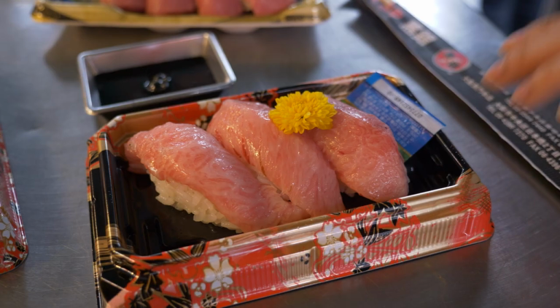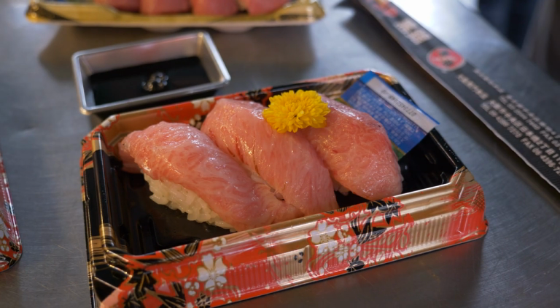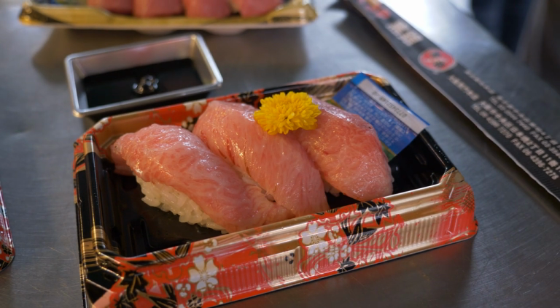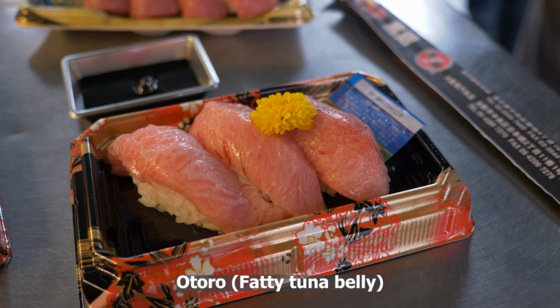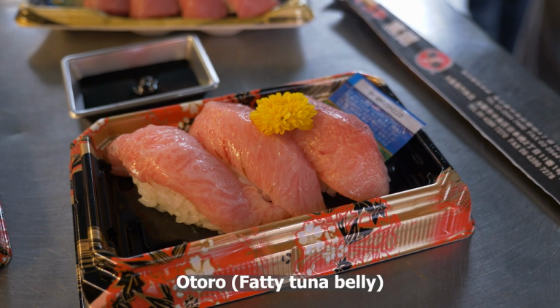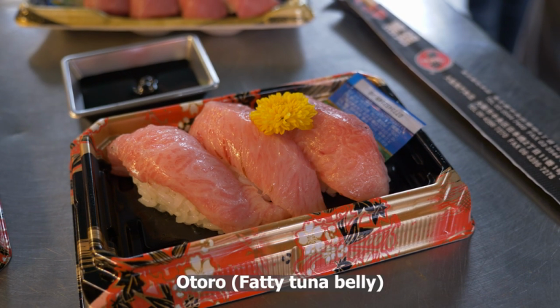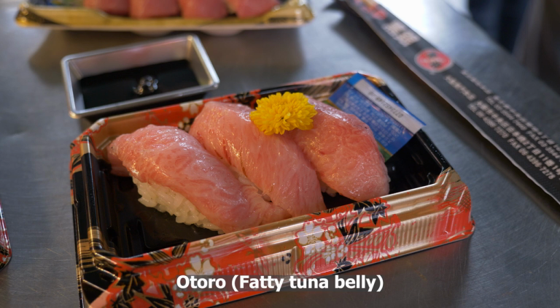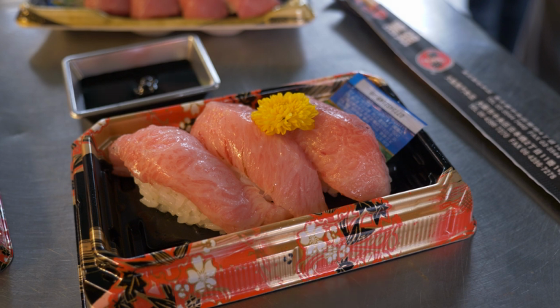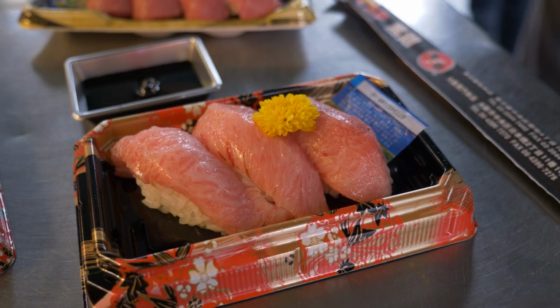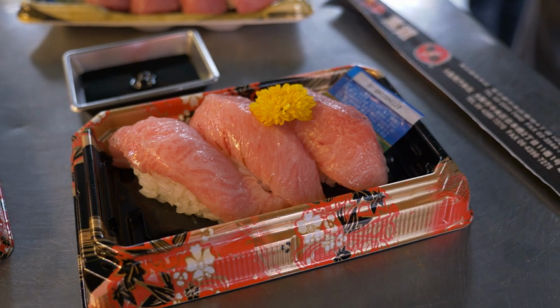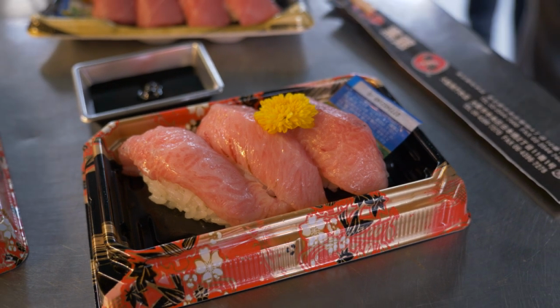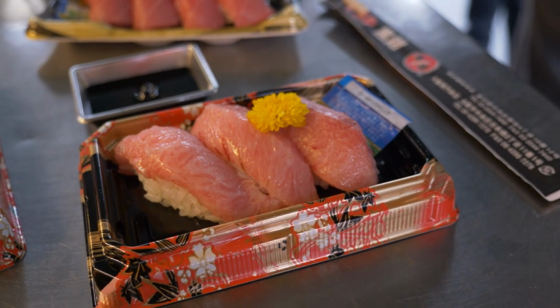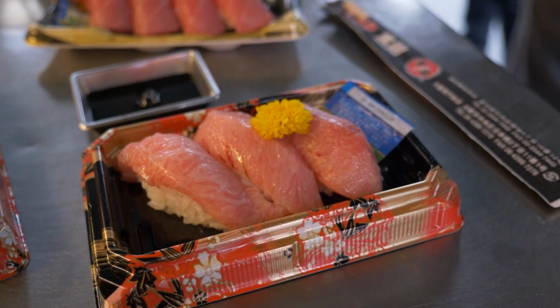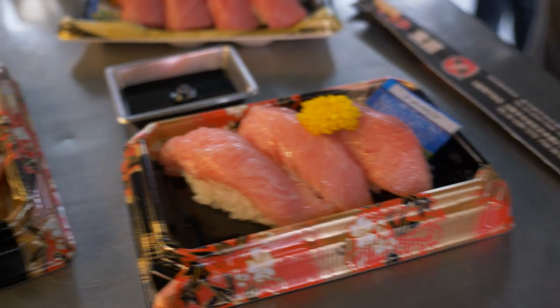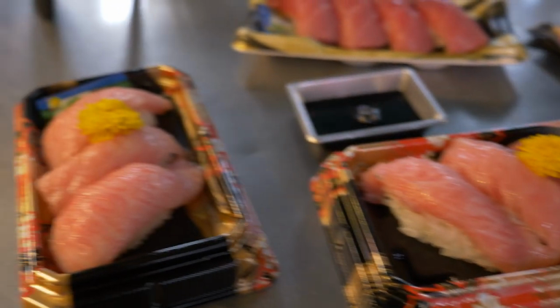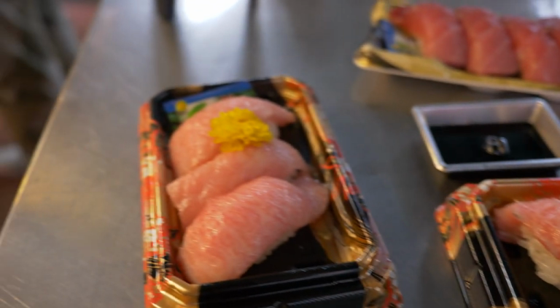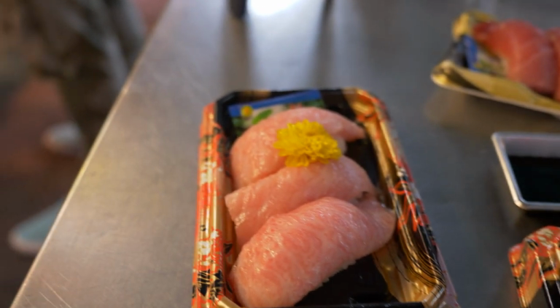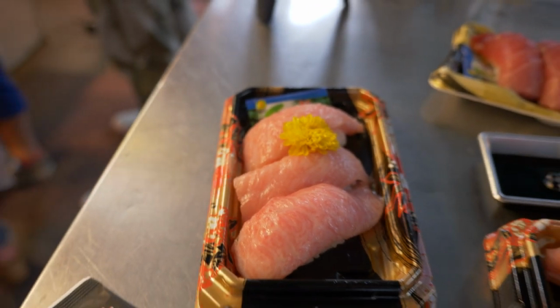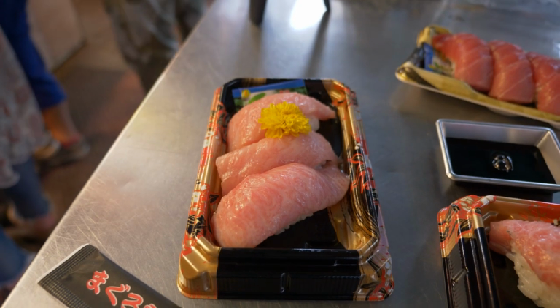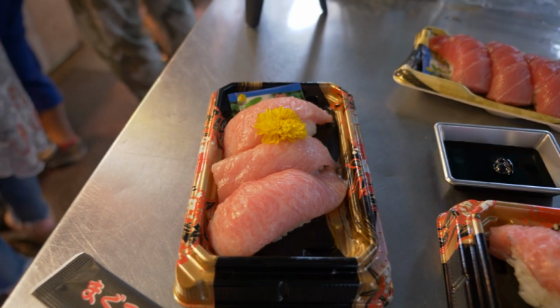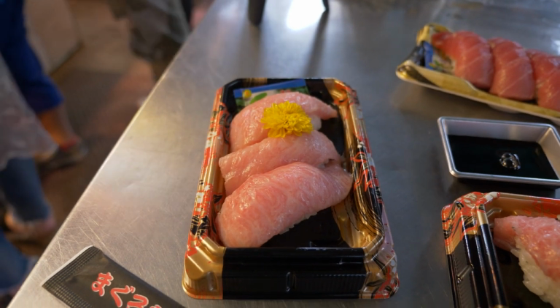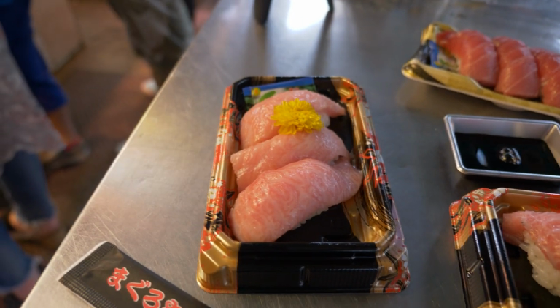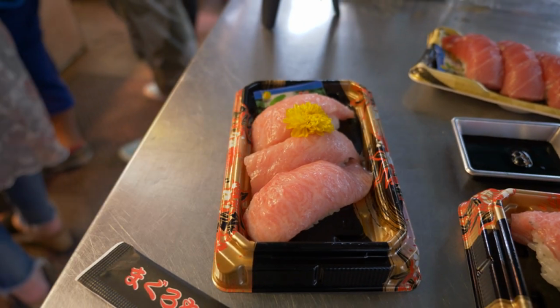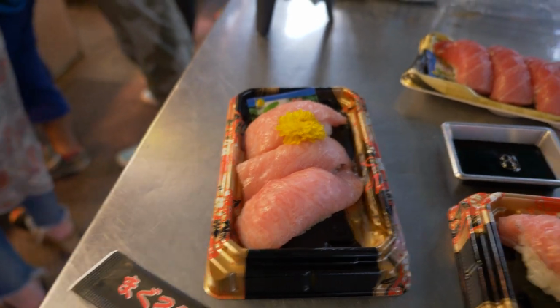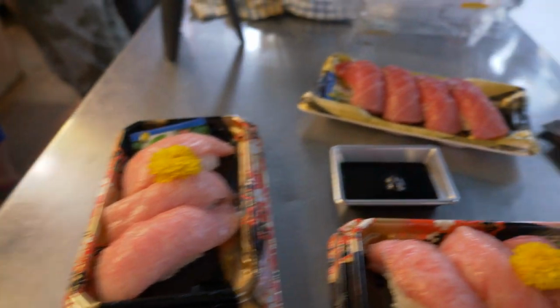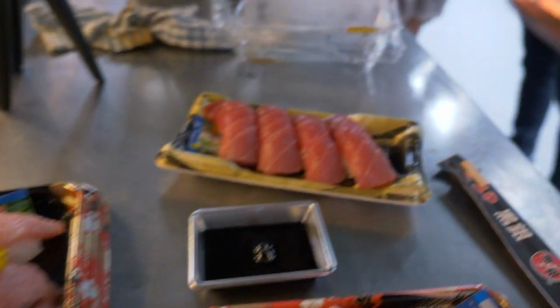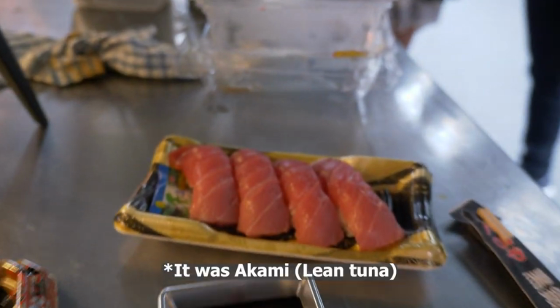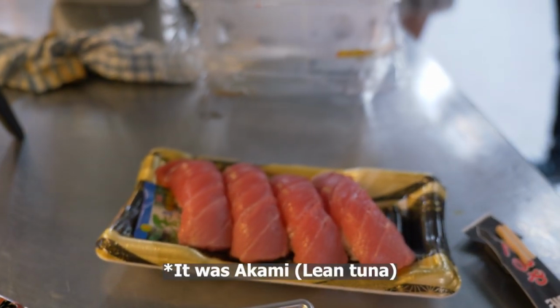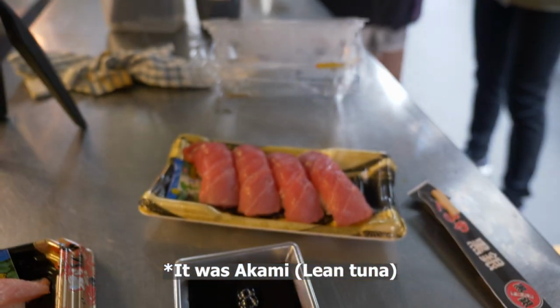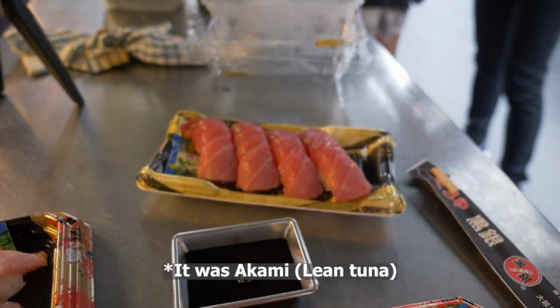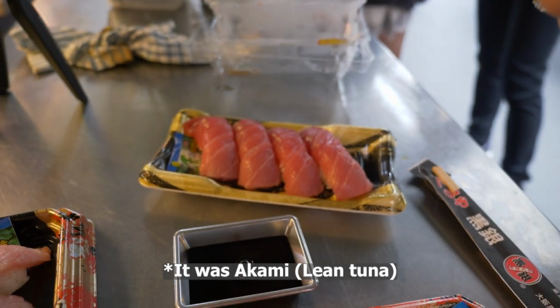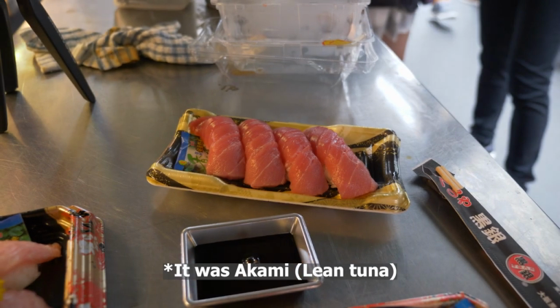Here we have the pieces for otoro — they've made nigiri out of it. And then there's also some chutoro, which is the medium-fatty cuts.